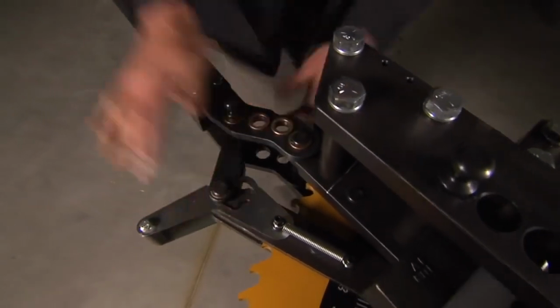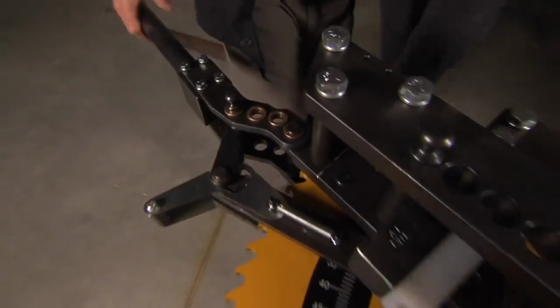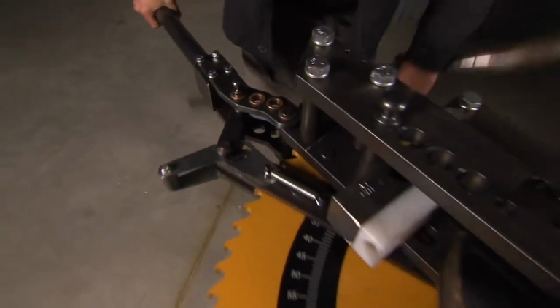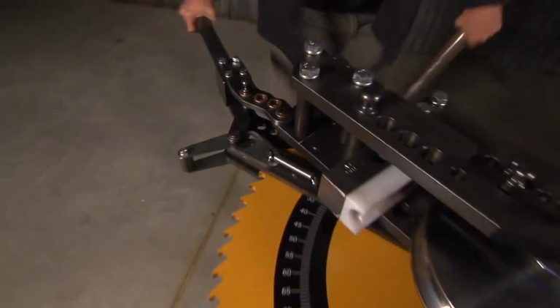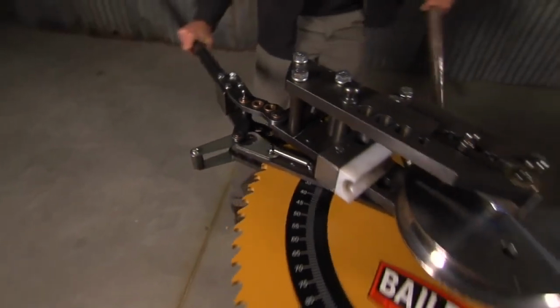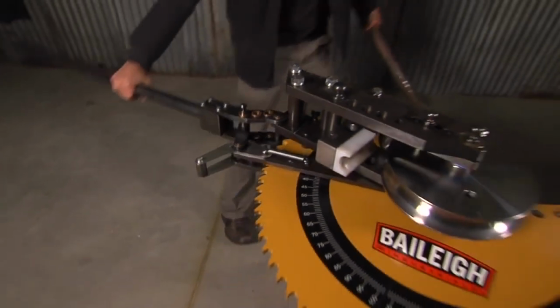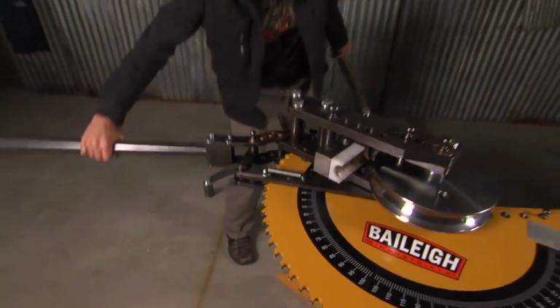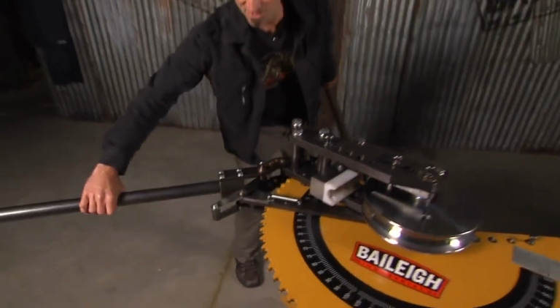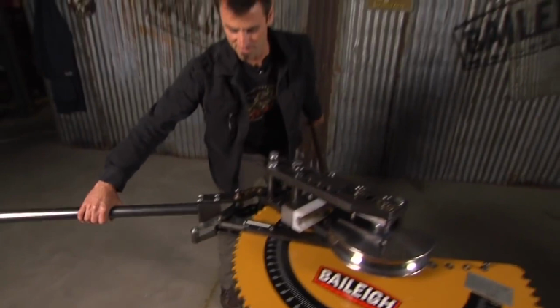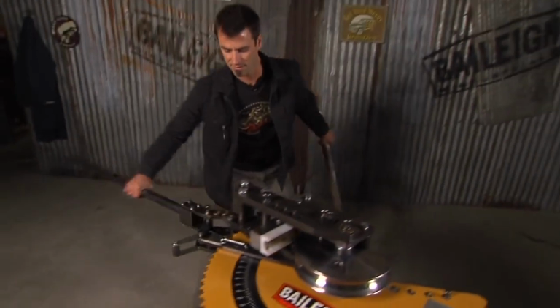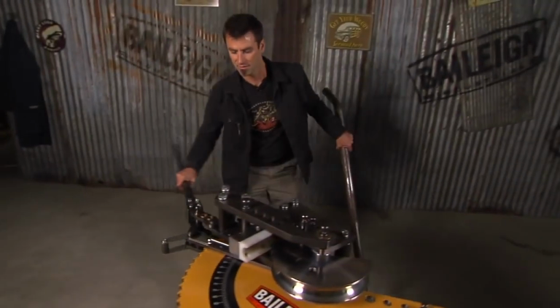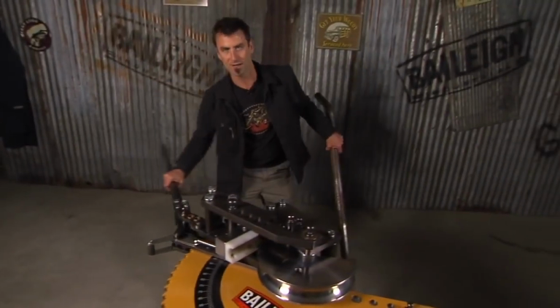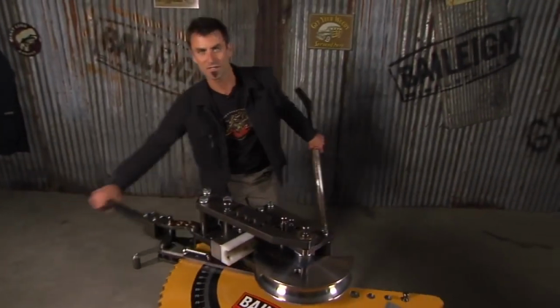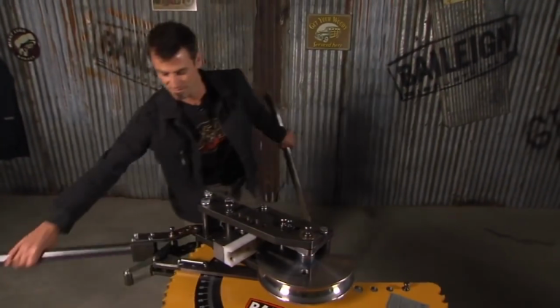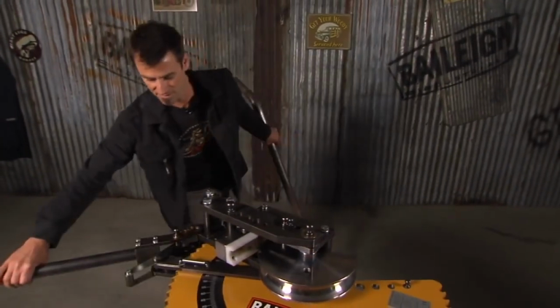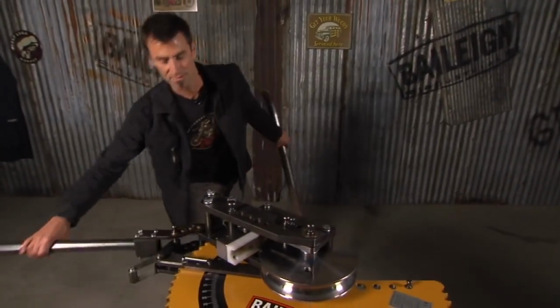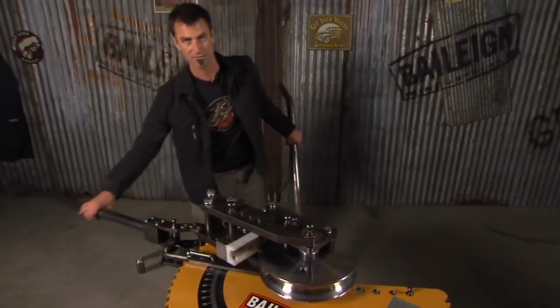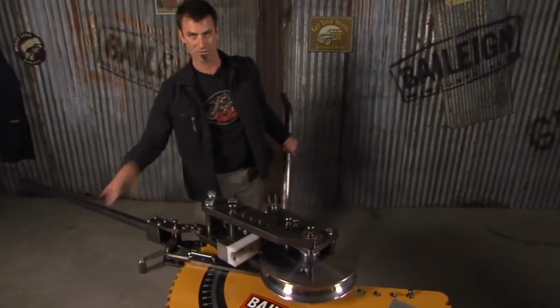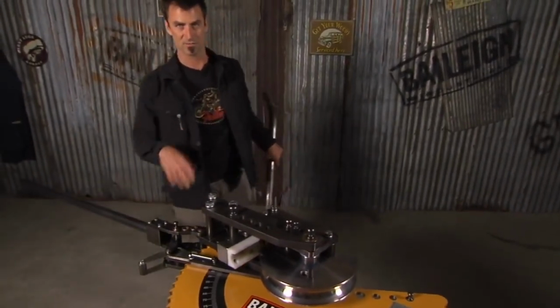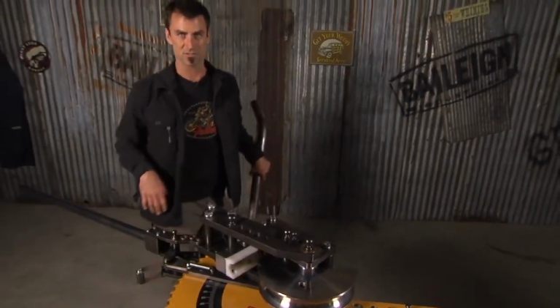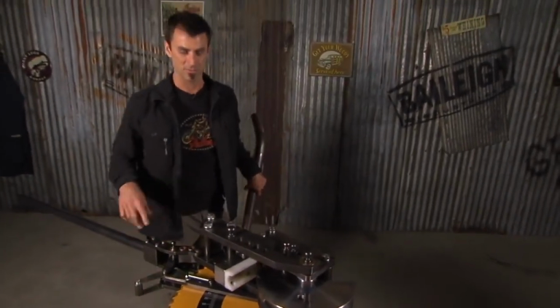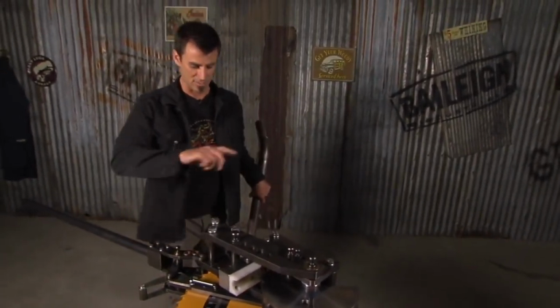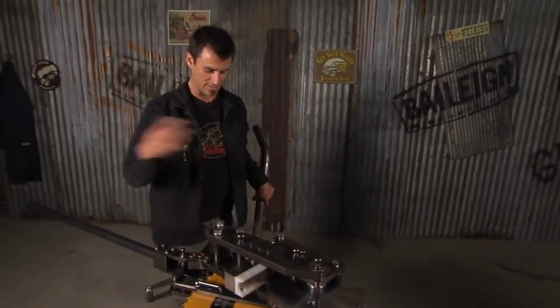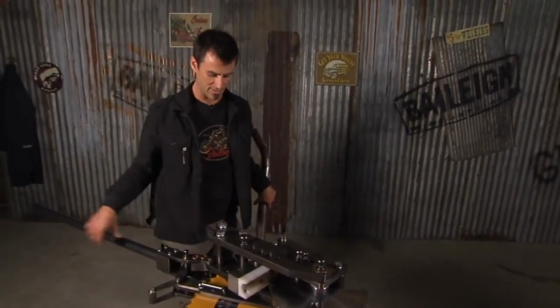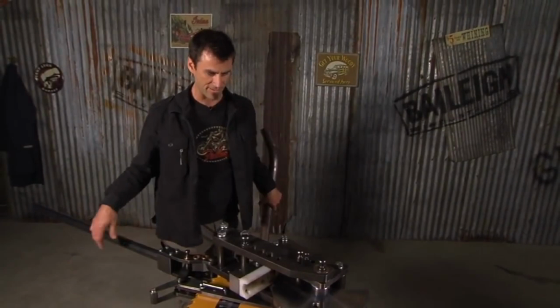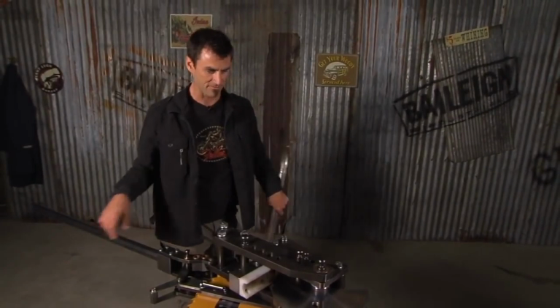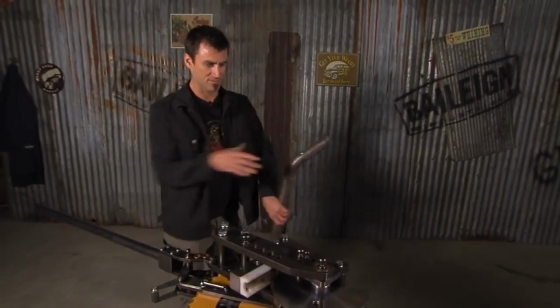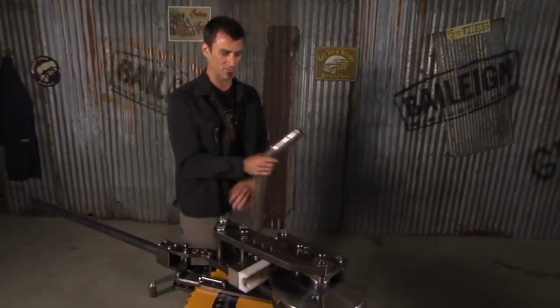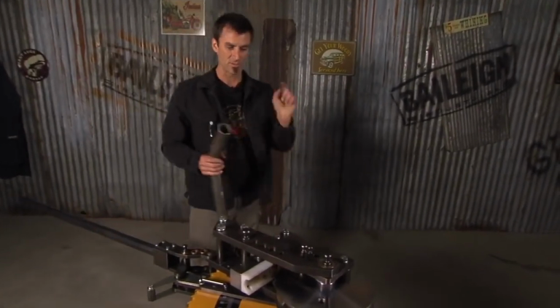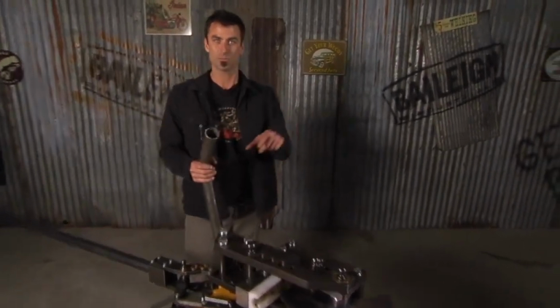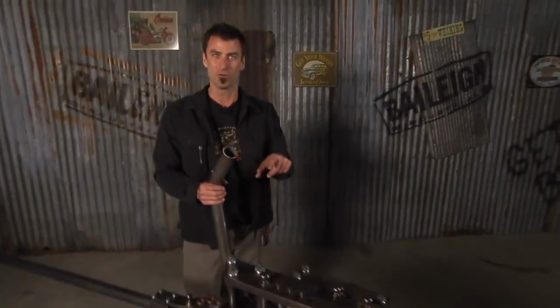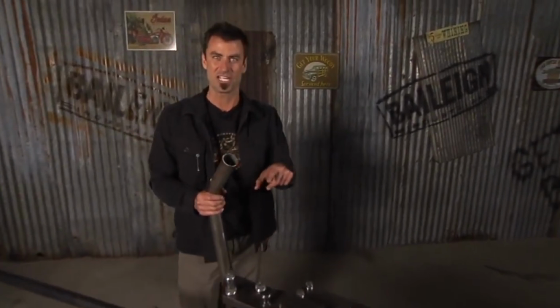You get a lot more ratcheting action, you get a lot more distance. And if you're using some thin tube, you can get it done a lot faster. That's a pretty cool machine.